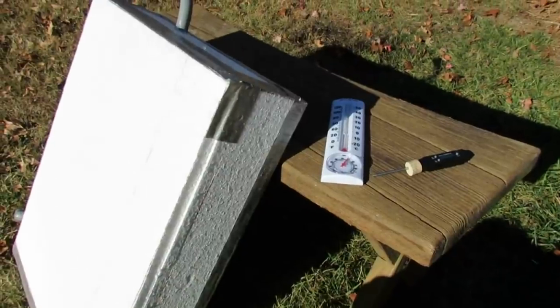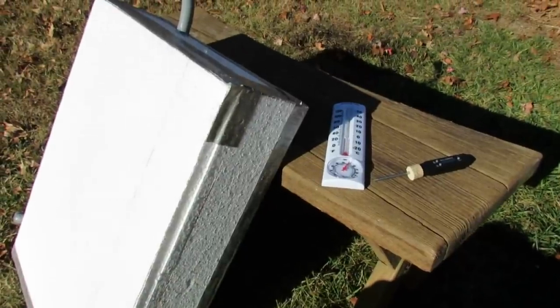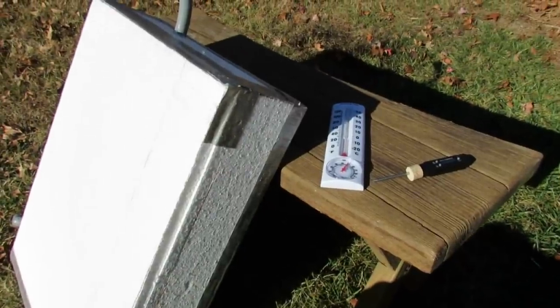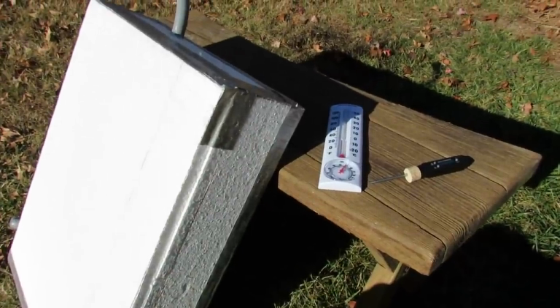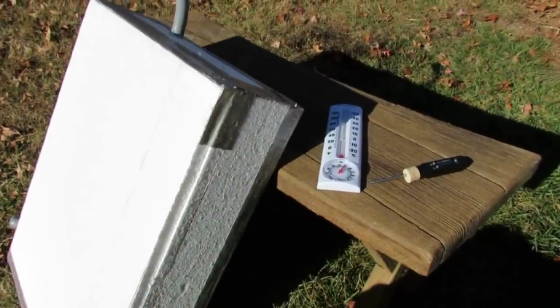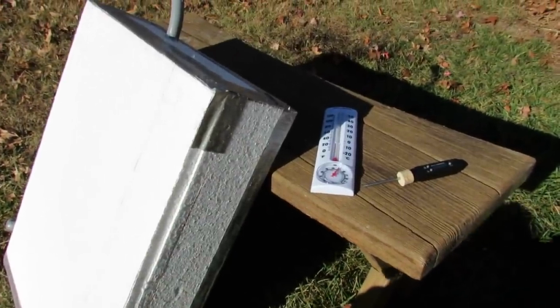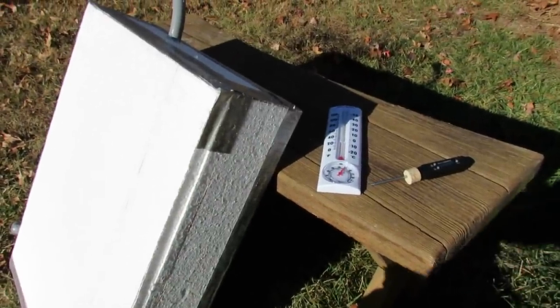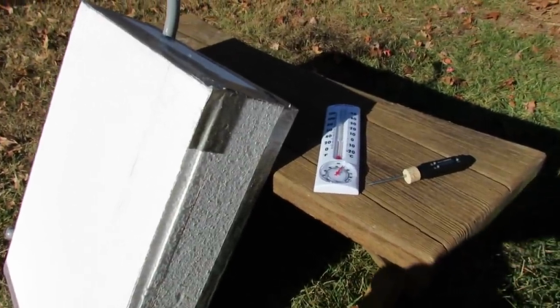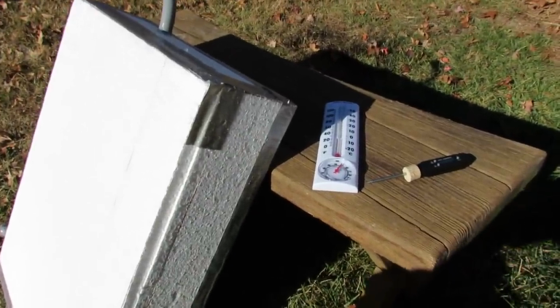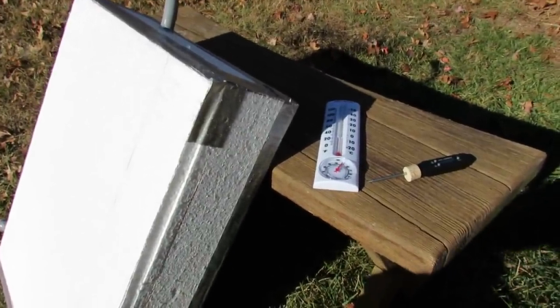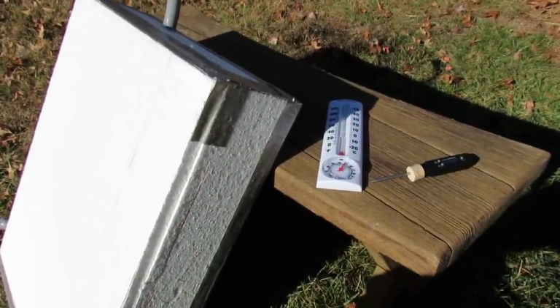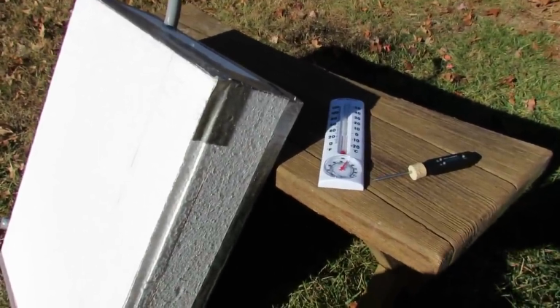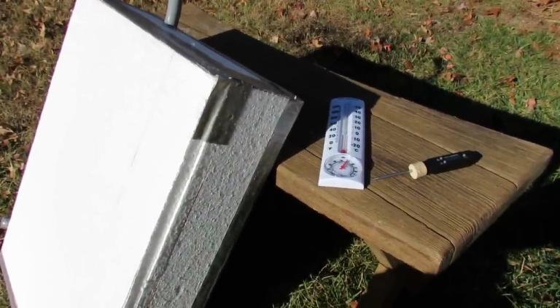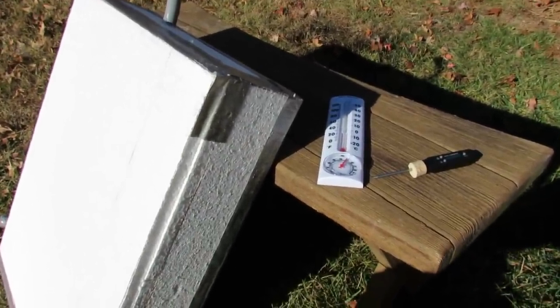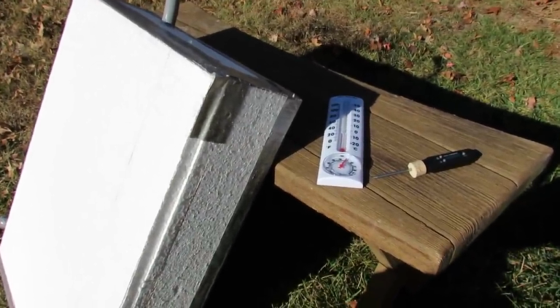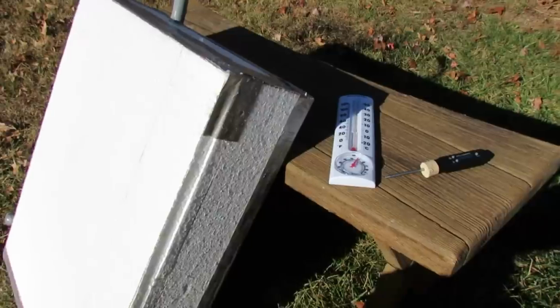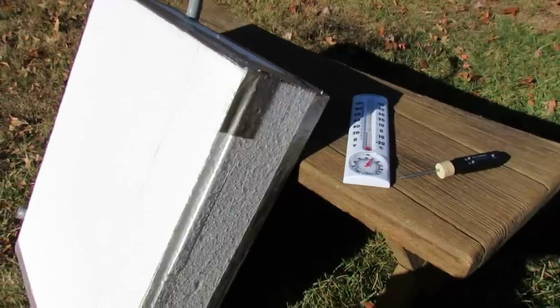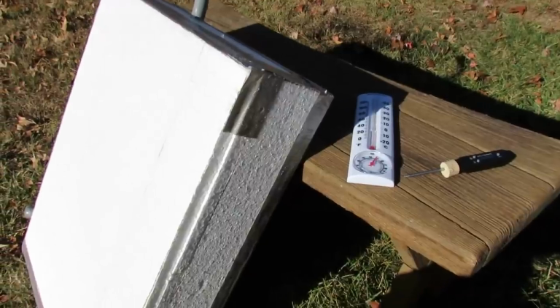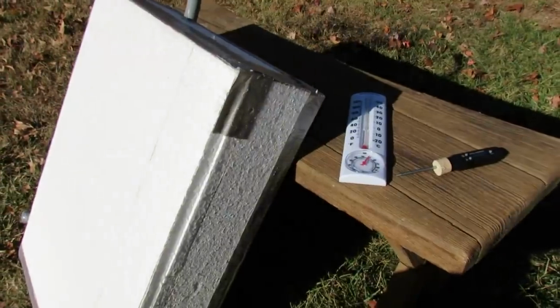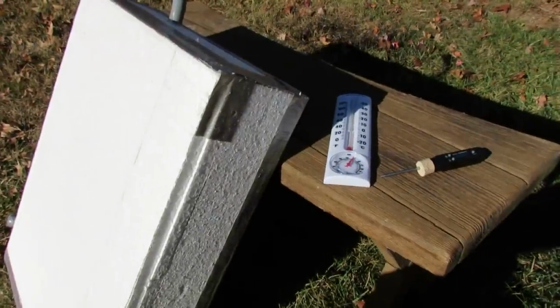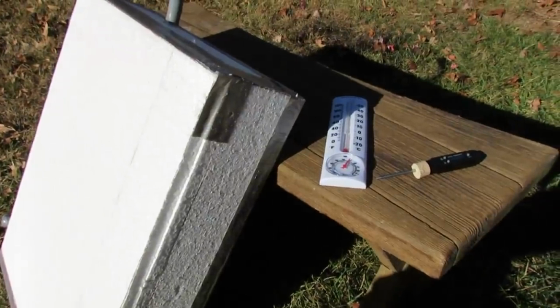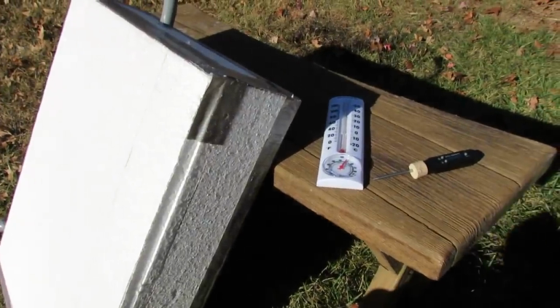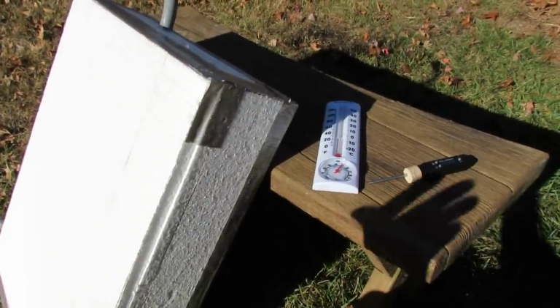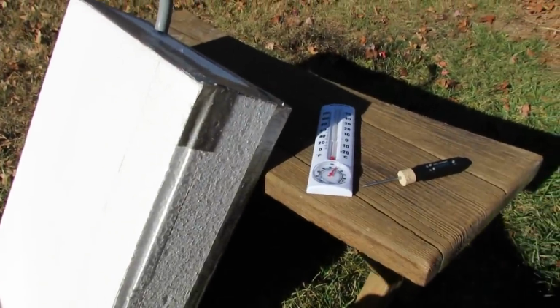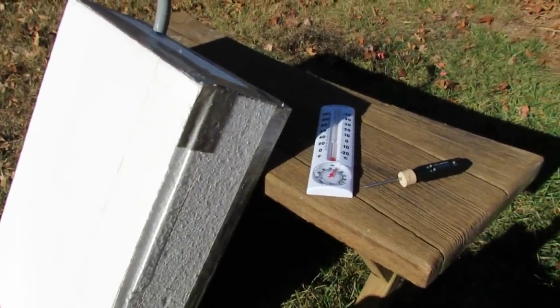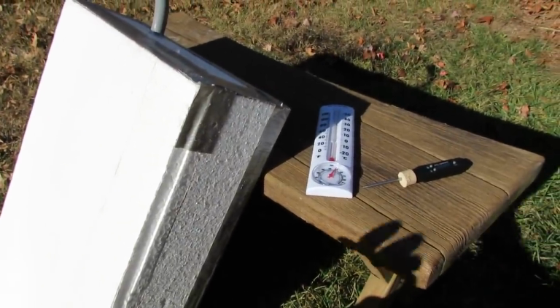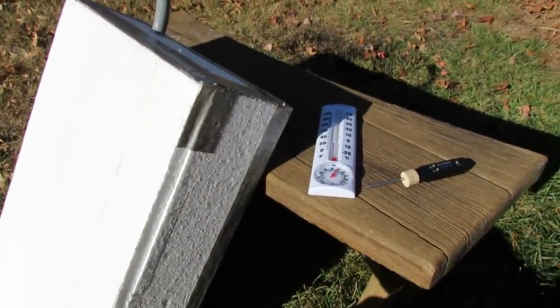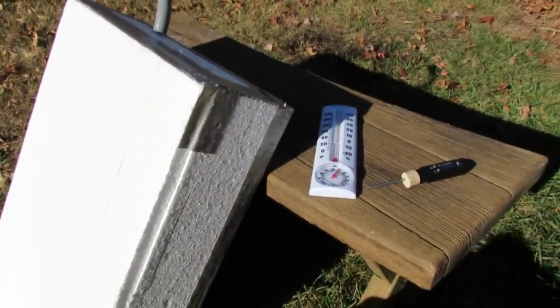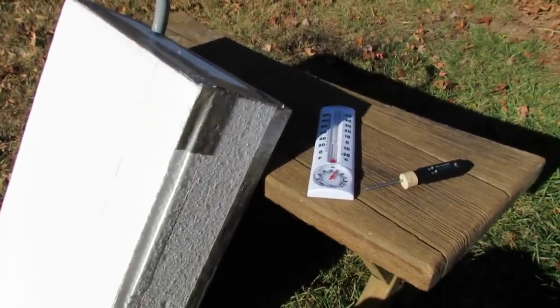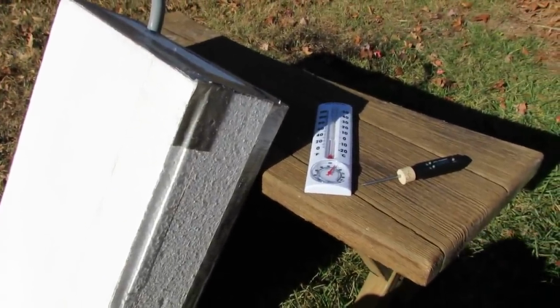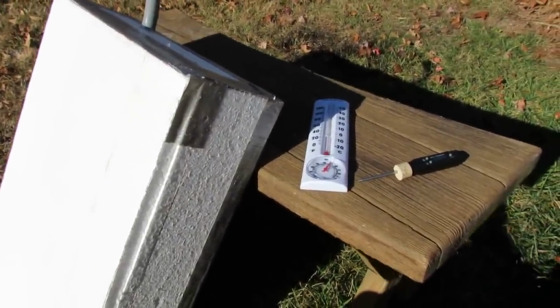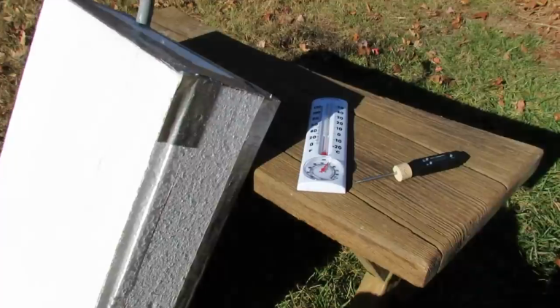Welcome to the Rusted Garden. Today I want to test out my solar can heater I built about a week ago. This is the backside of the heater. I'm going to turn it around so you can see how quickly it does heat up. Hopefully it does work.